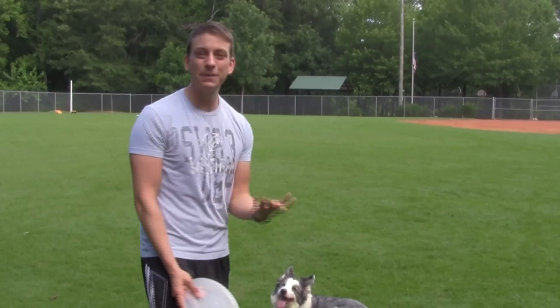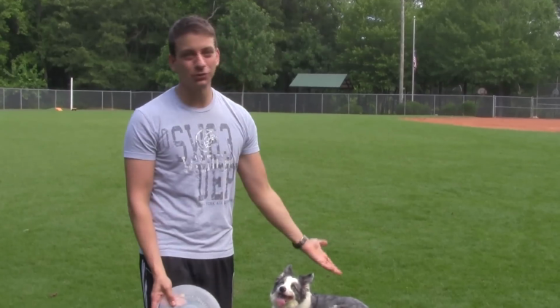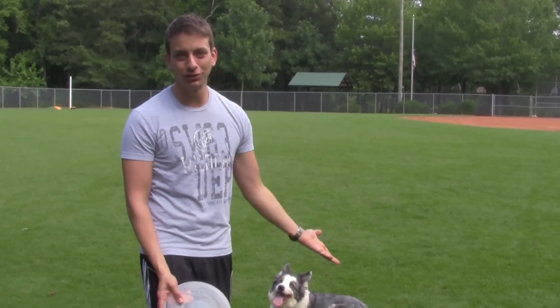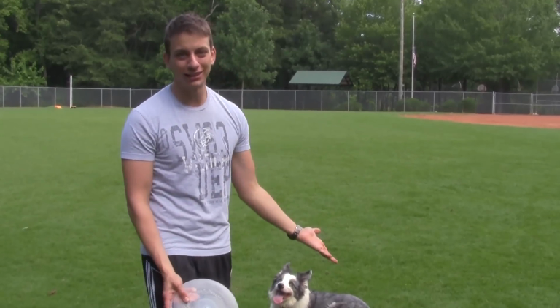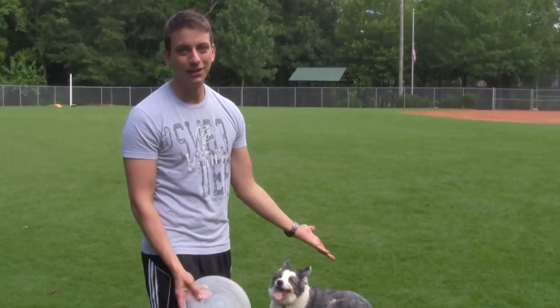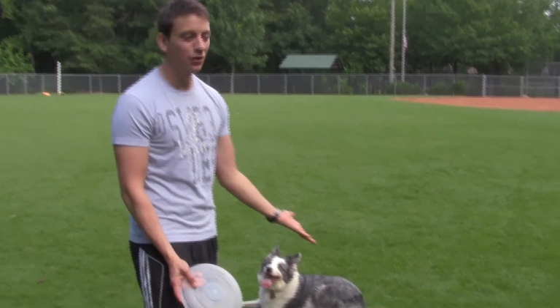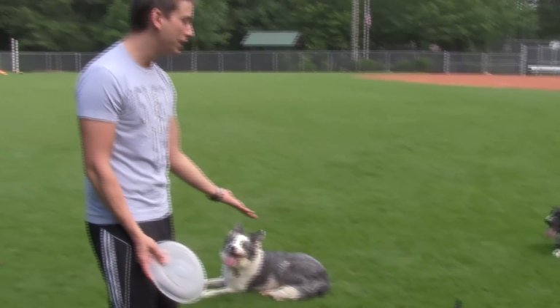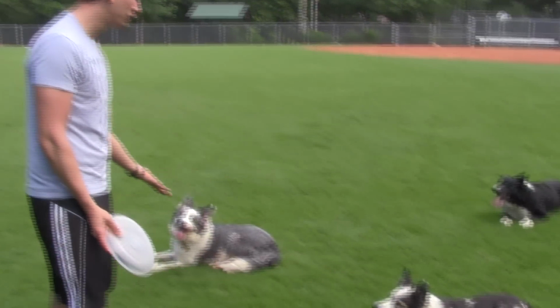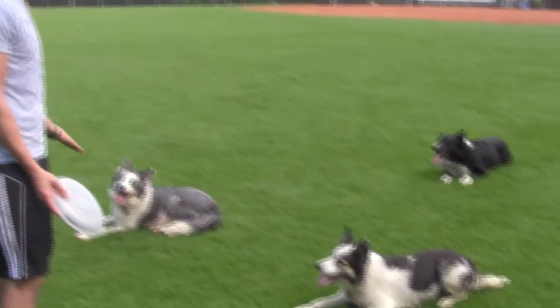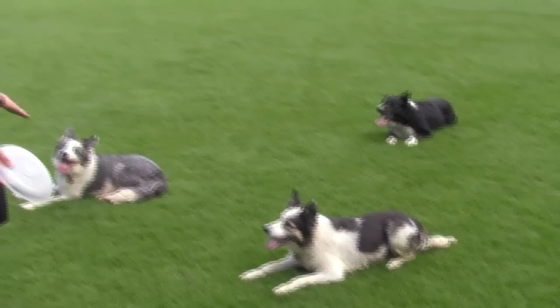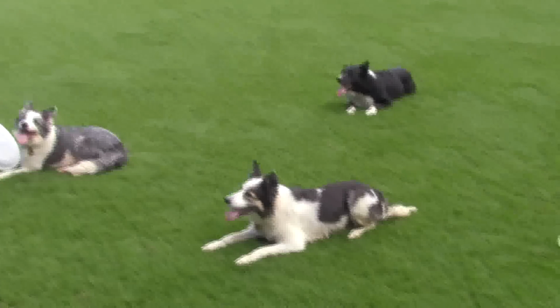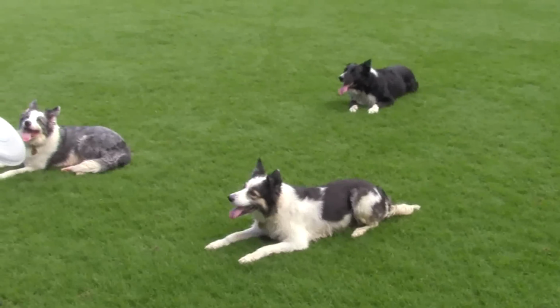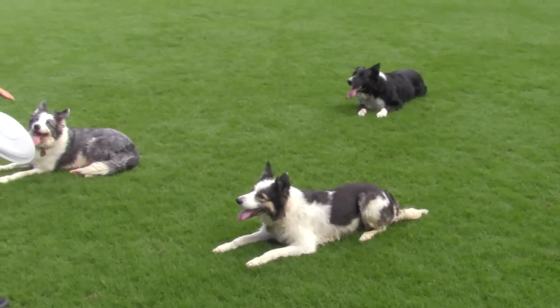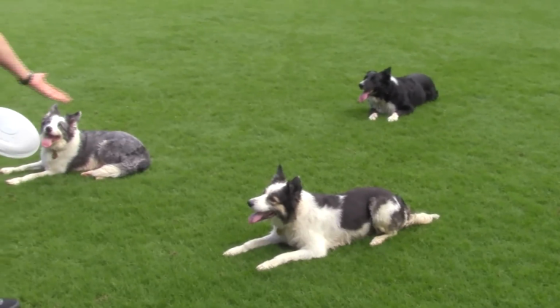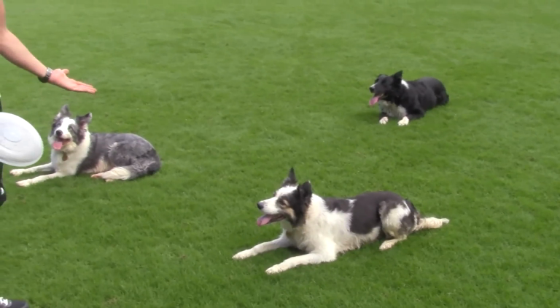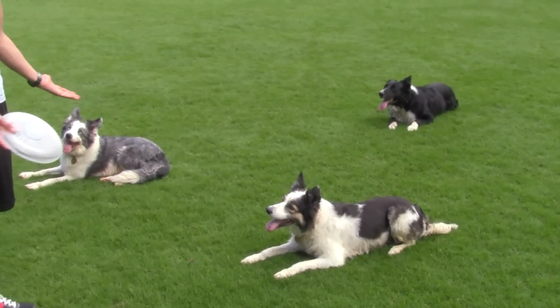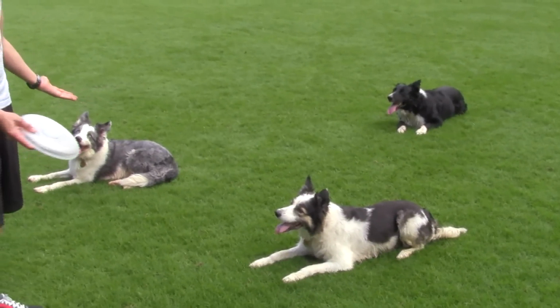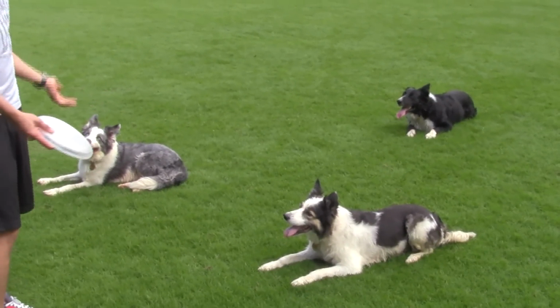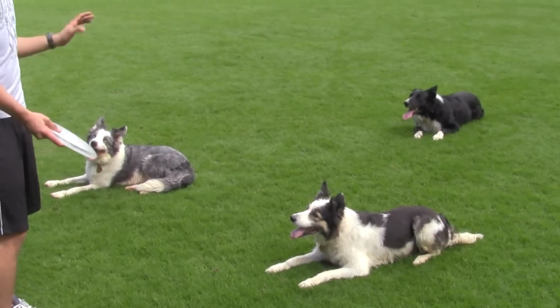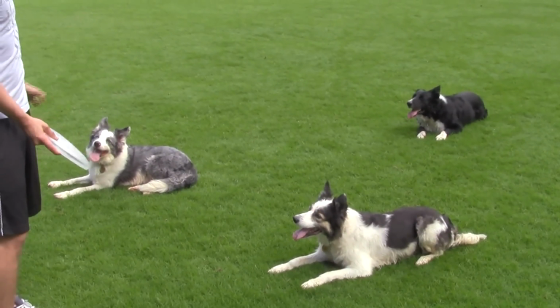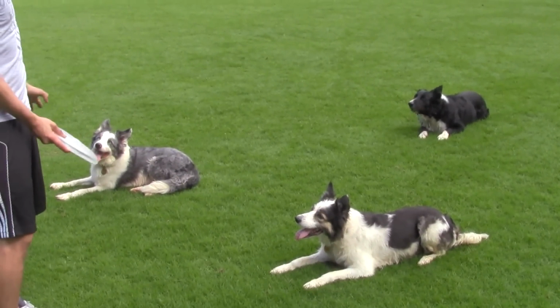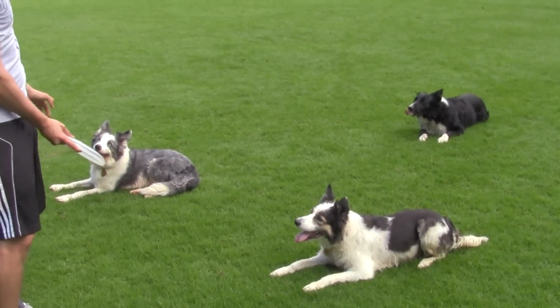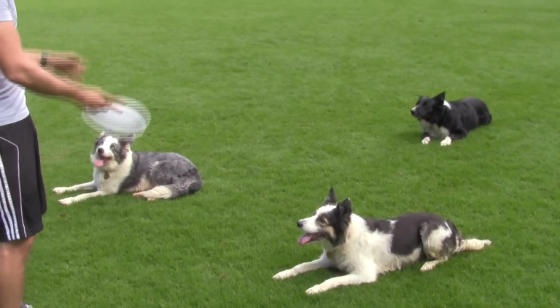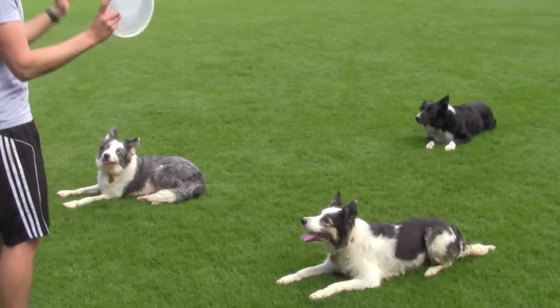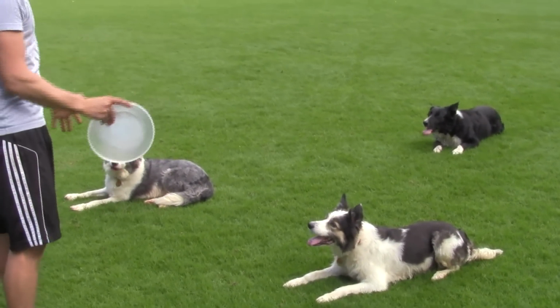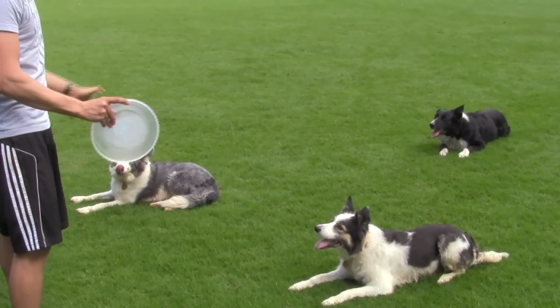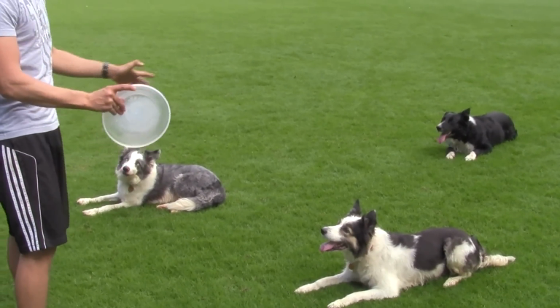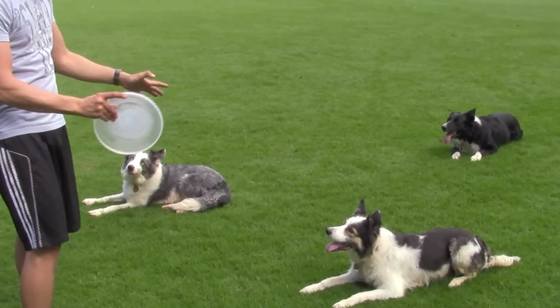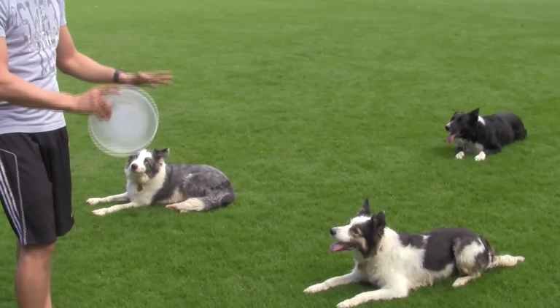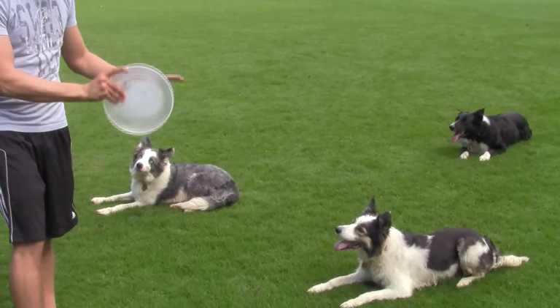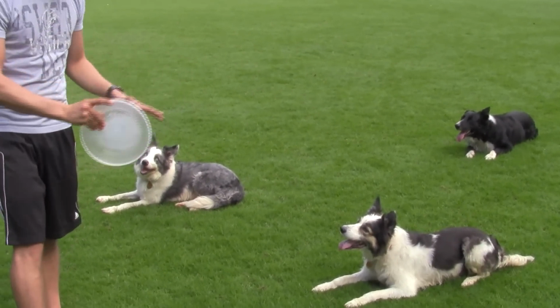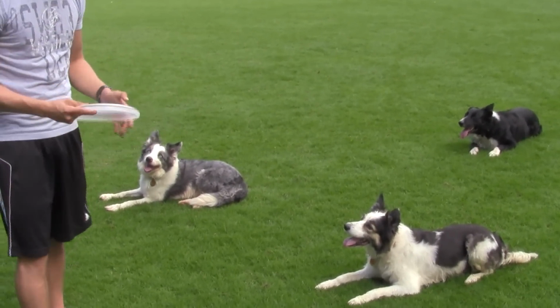They're being so good — look at them. They're all waiting very patiently to play frisbee. We're going to play in just a little bit, but right now I need you guys to stay. You're being very good.